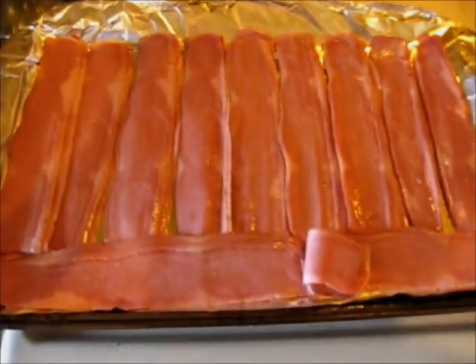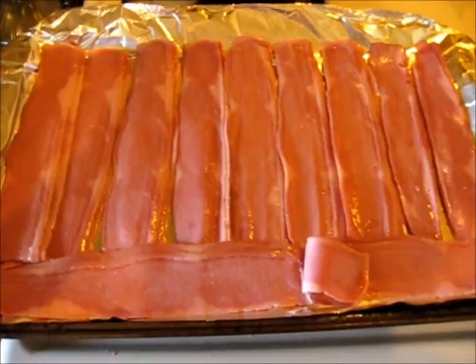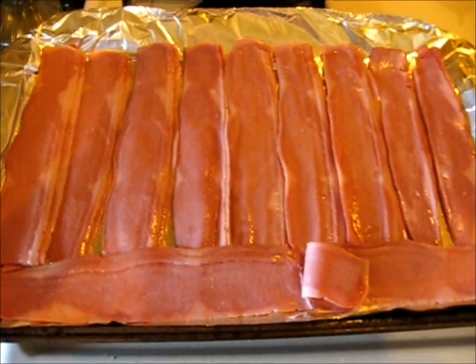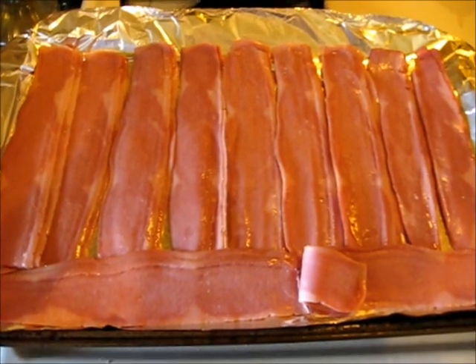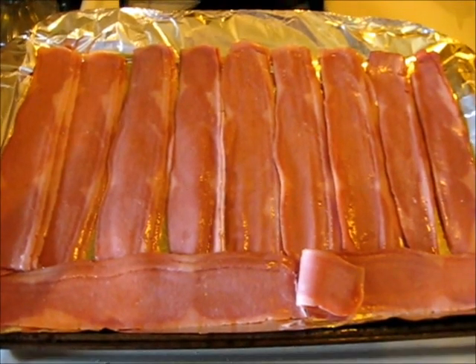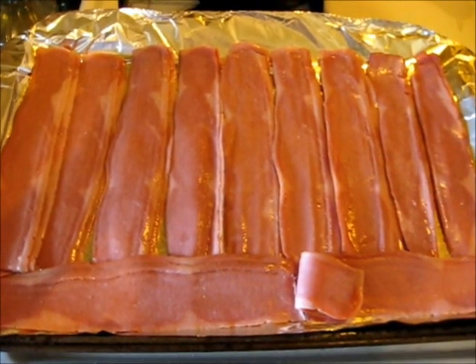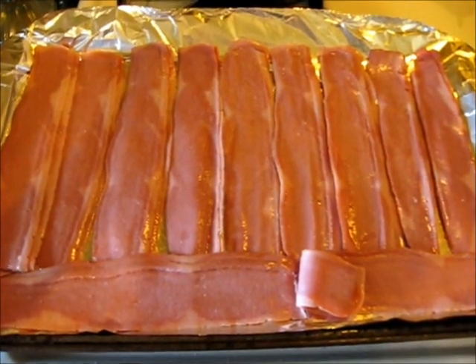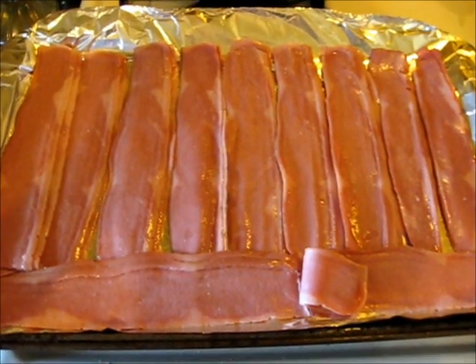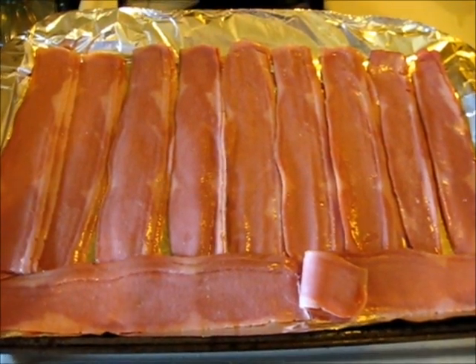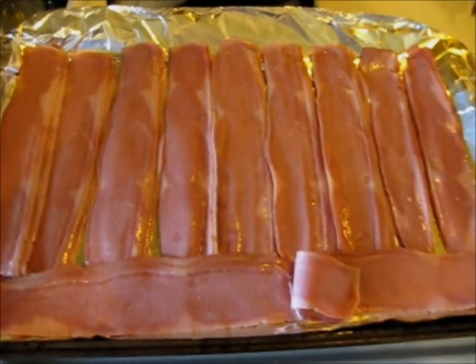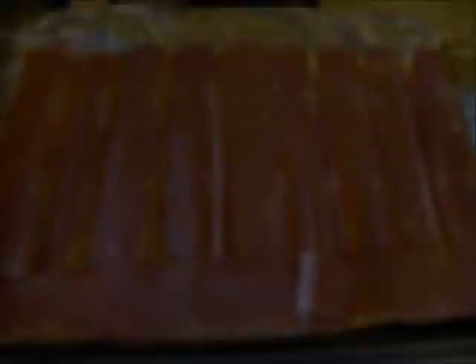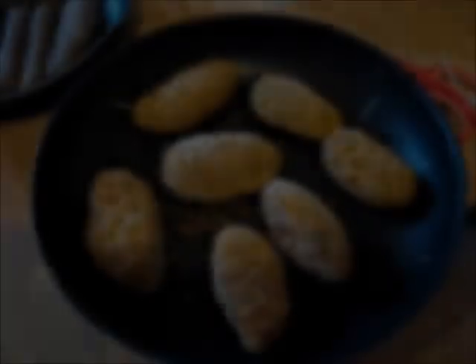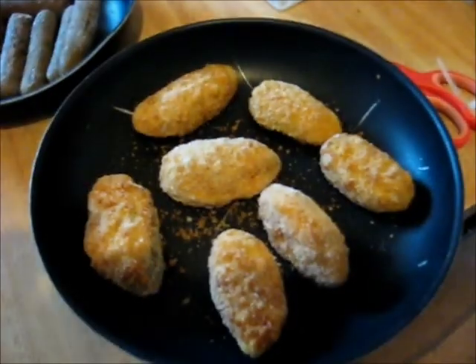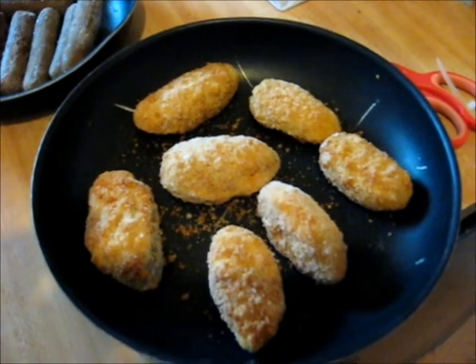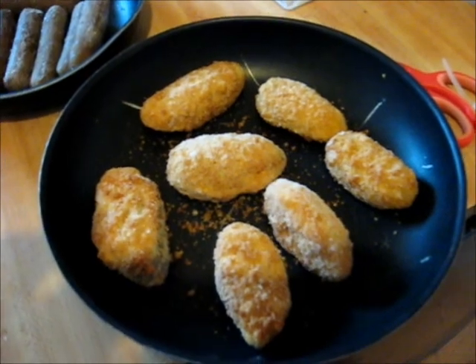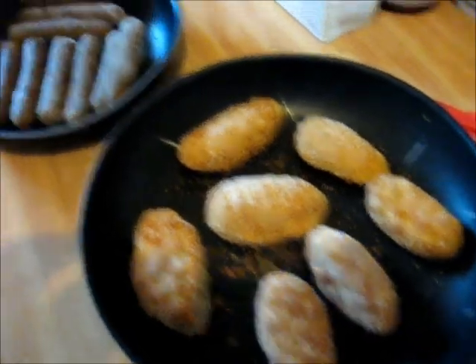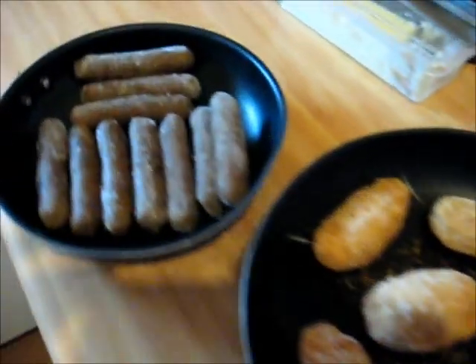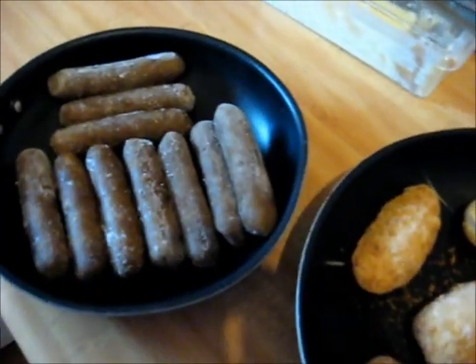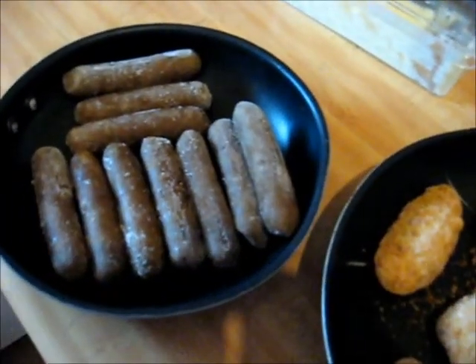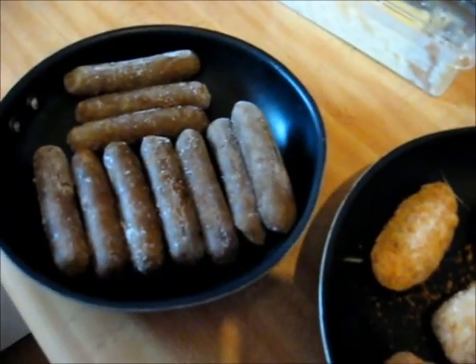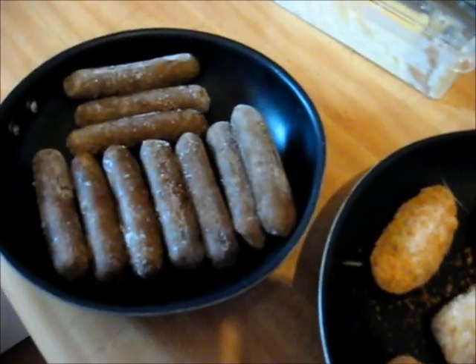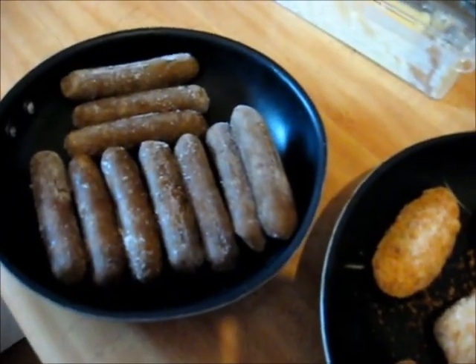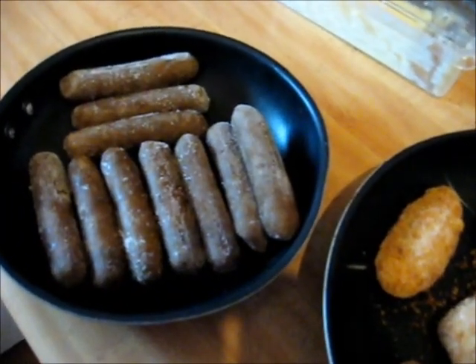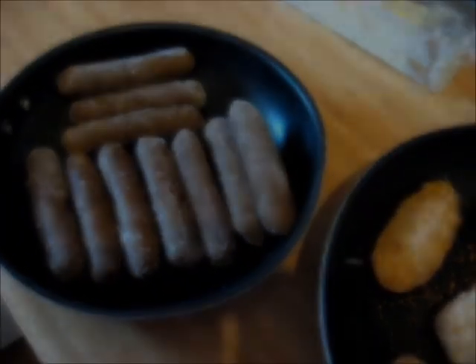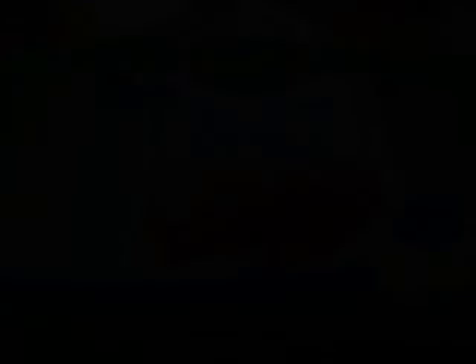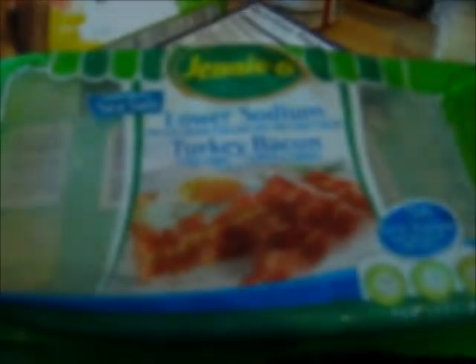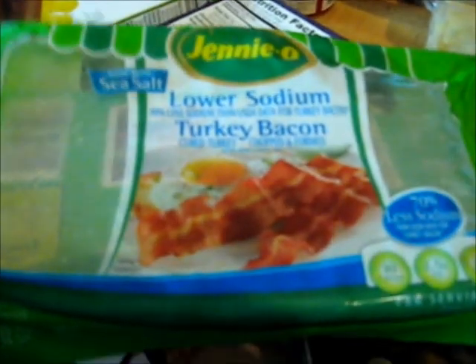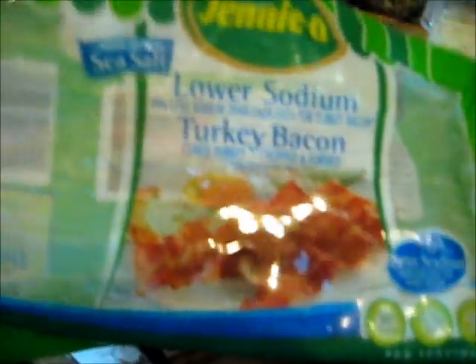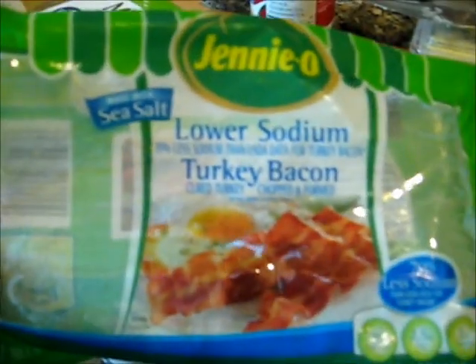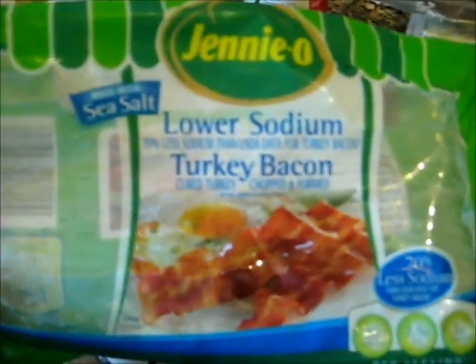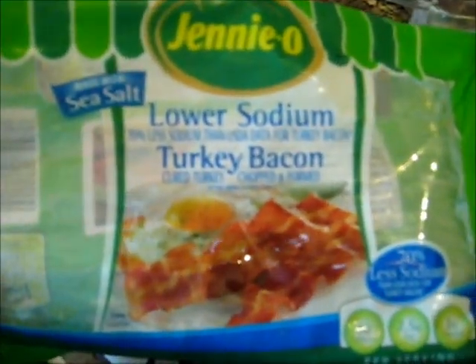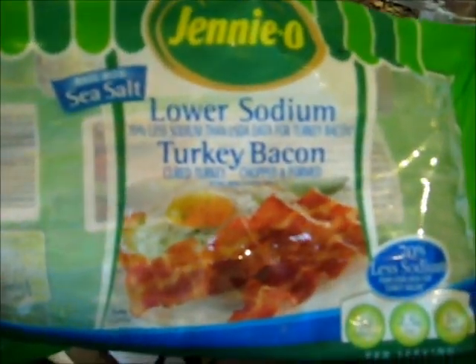Getting ready to go in the oven — that is turkey bacon. That is getting ready to go in the oven. Here's my turkey bacon; that's the kind of turkey bacon I buy.